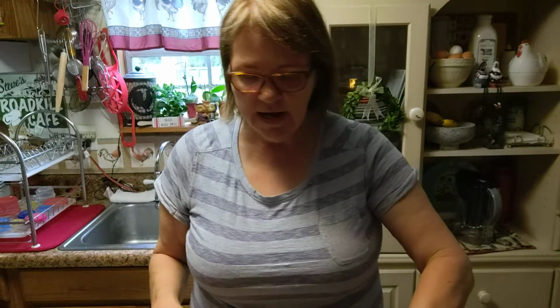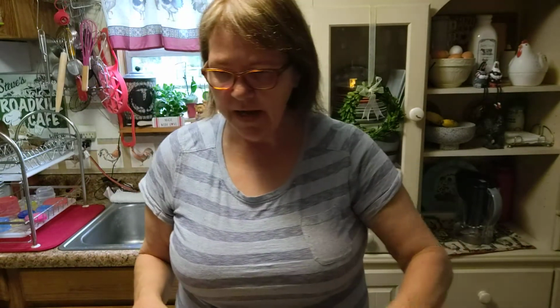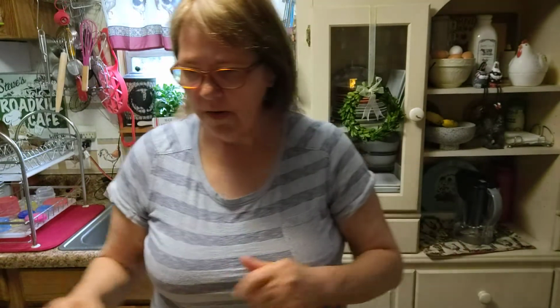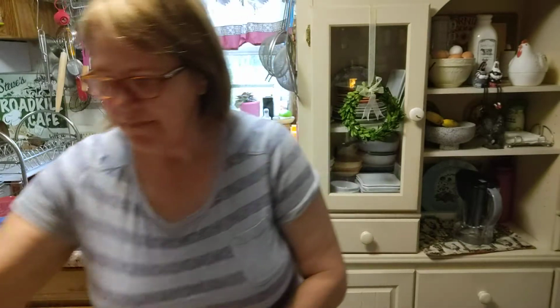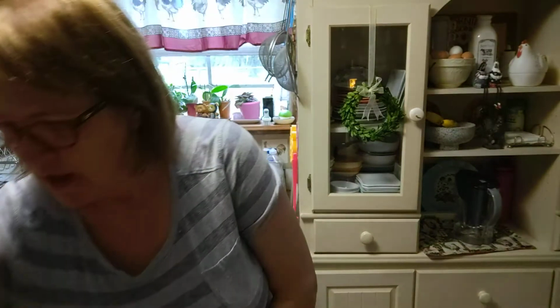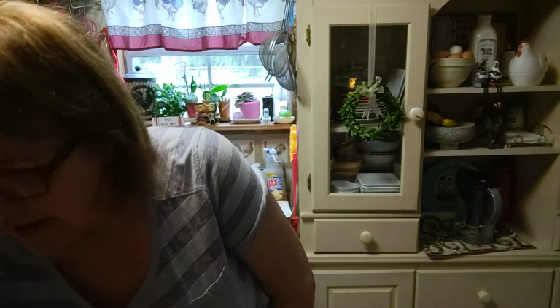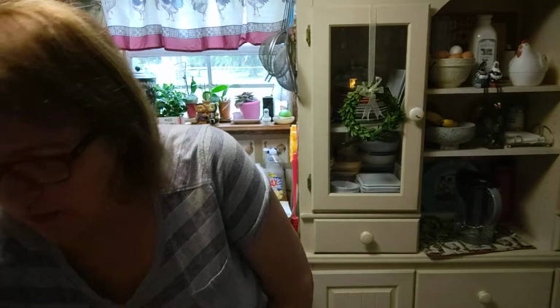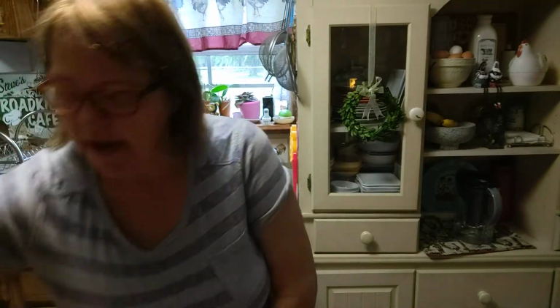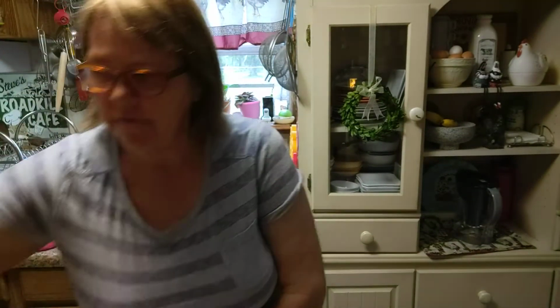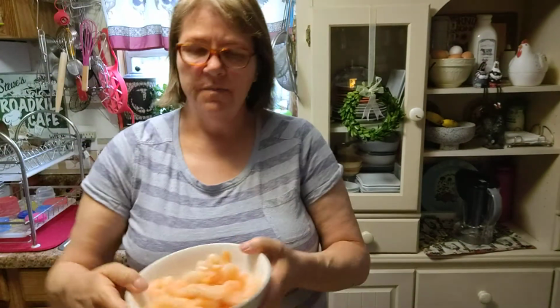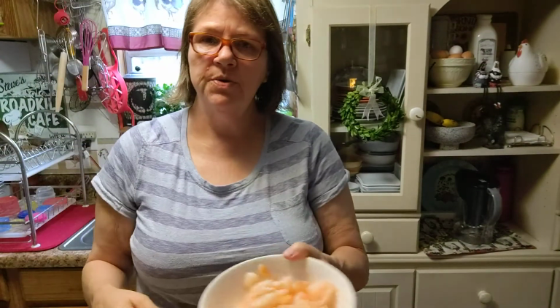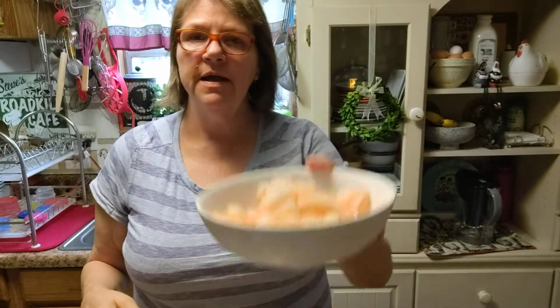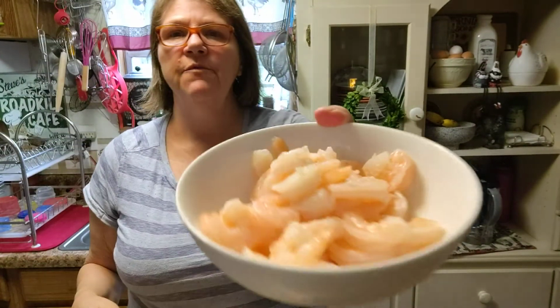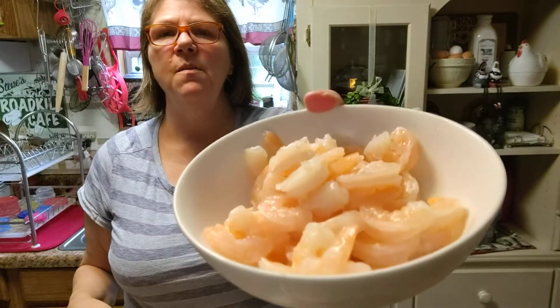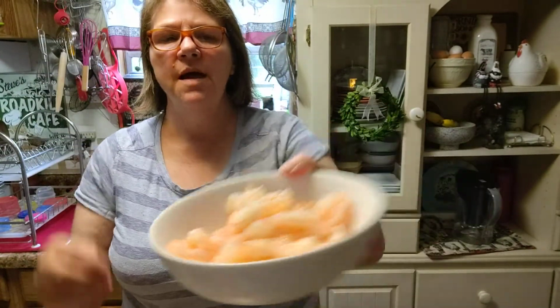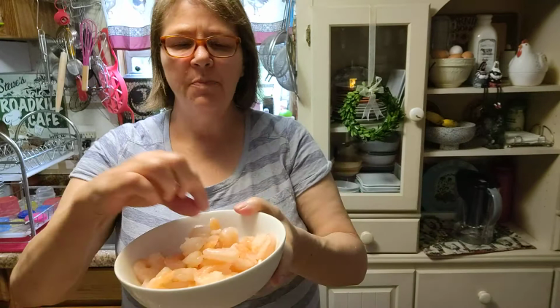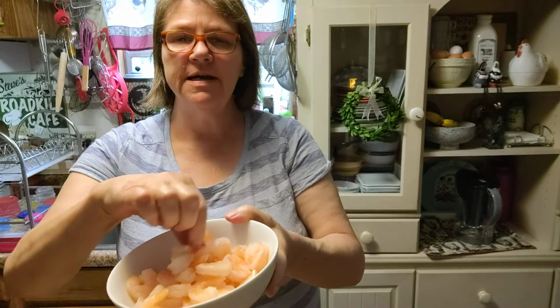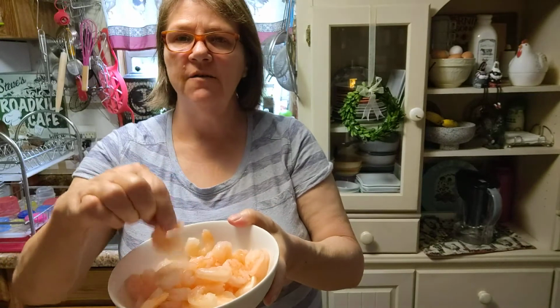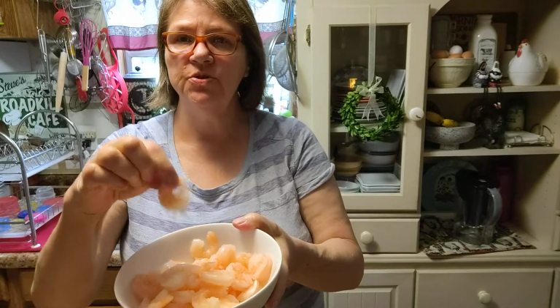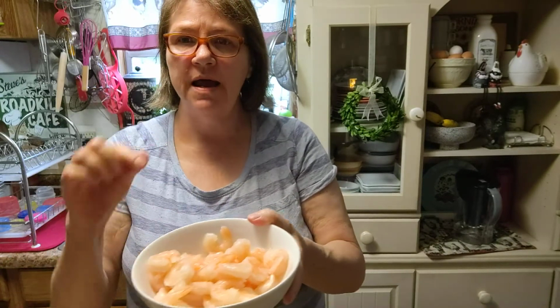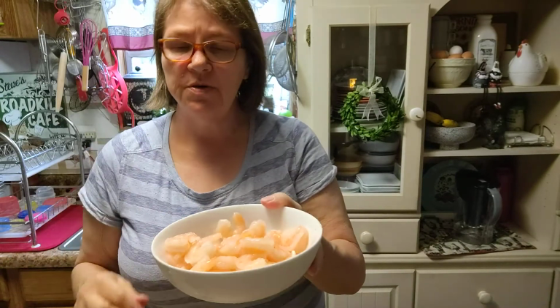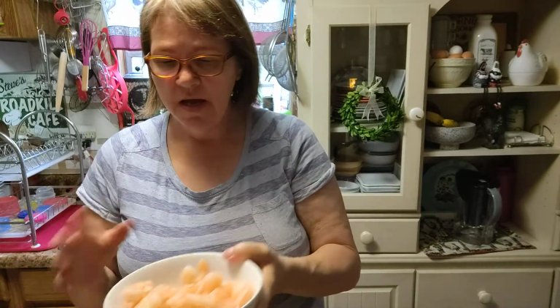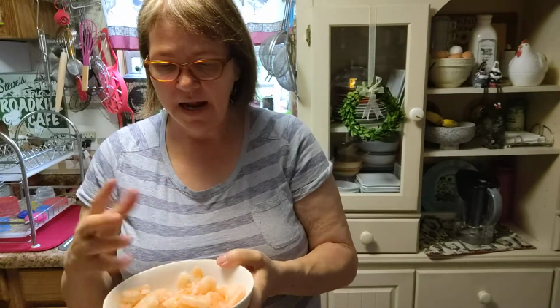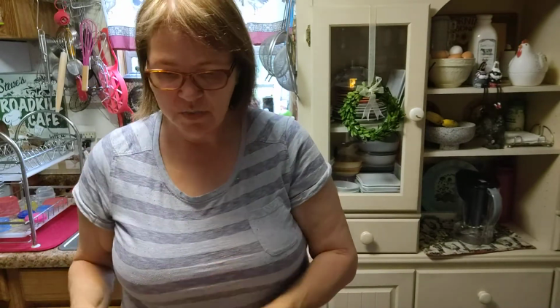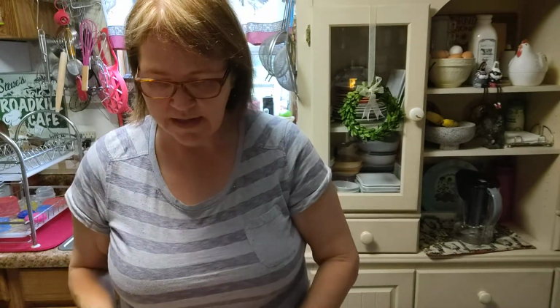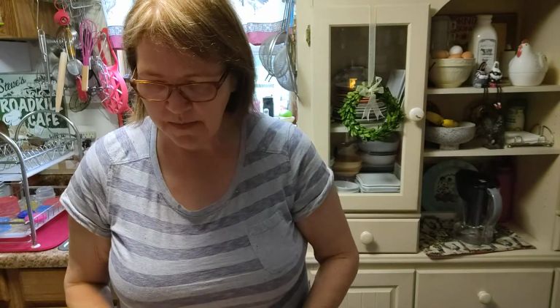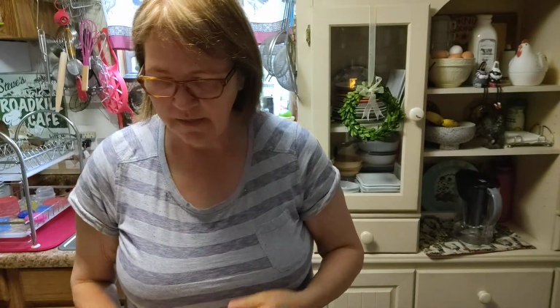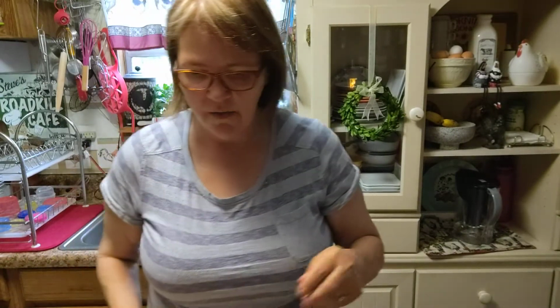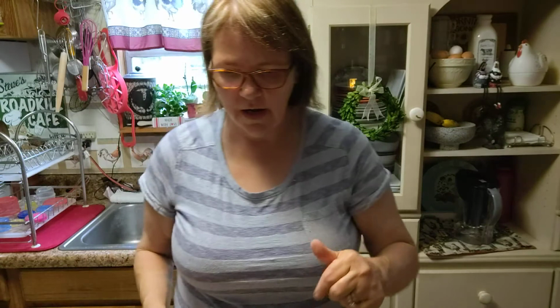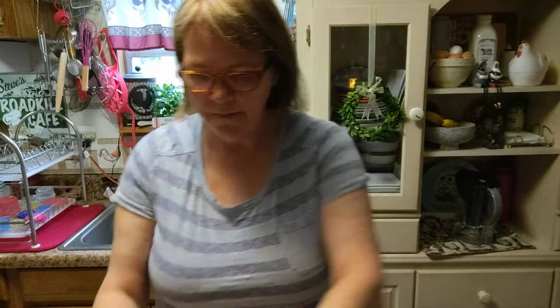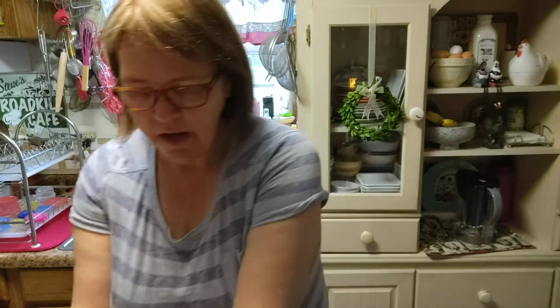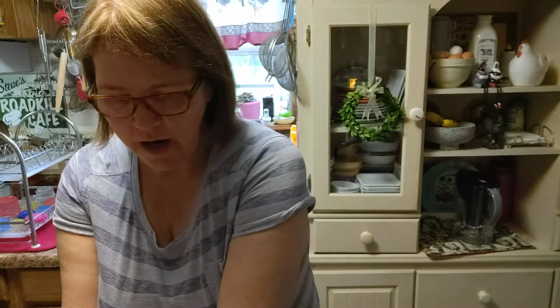I've got a pan going. I've got one bag of the shrimp that I get right from Walmart. I pull the tails off, which you do not have to. I just rinse them and they are ready to go.